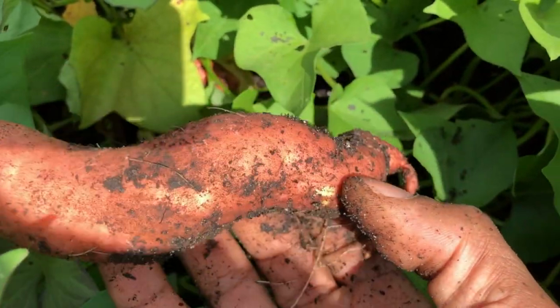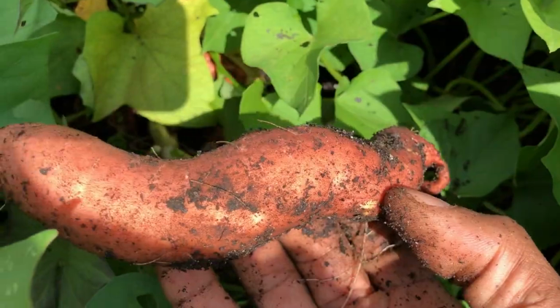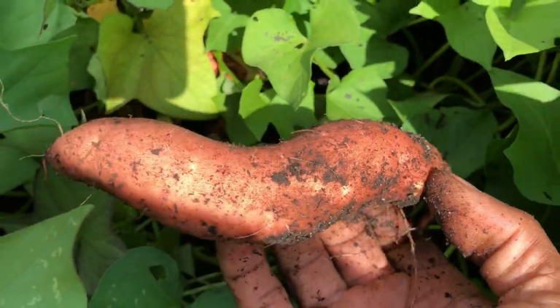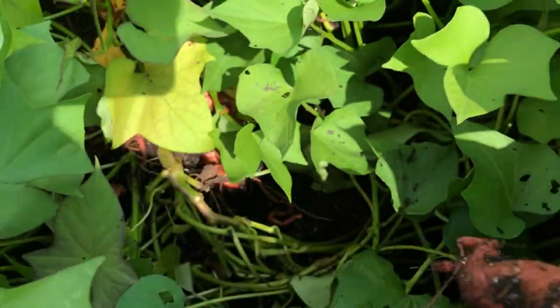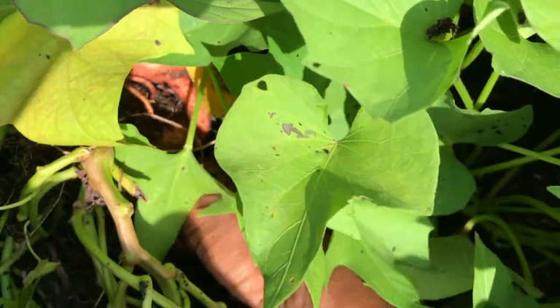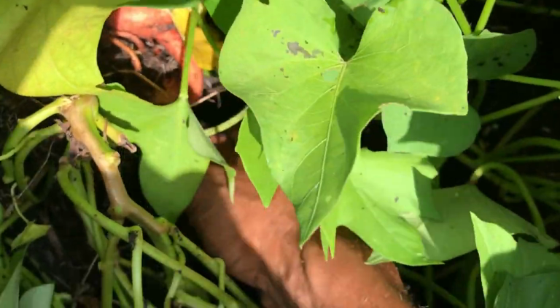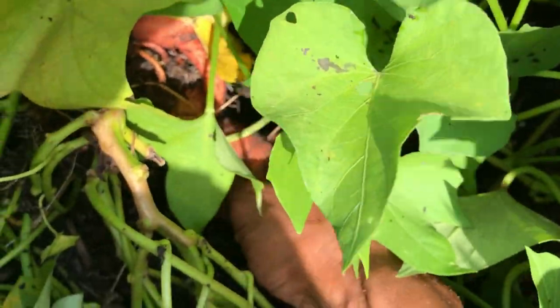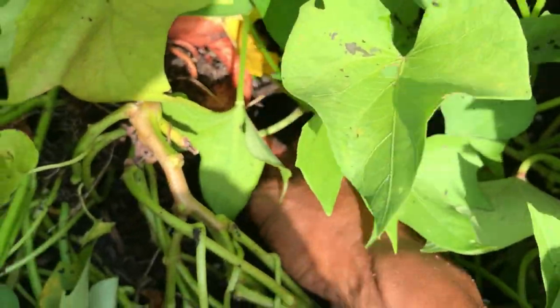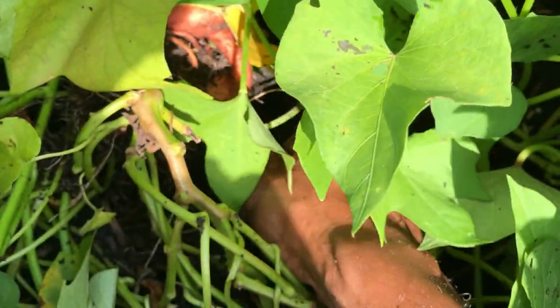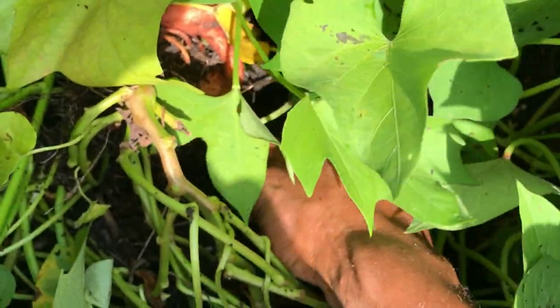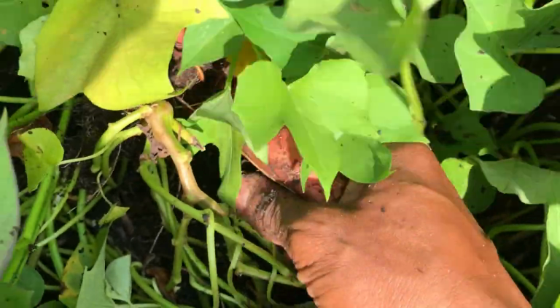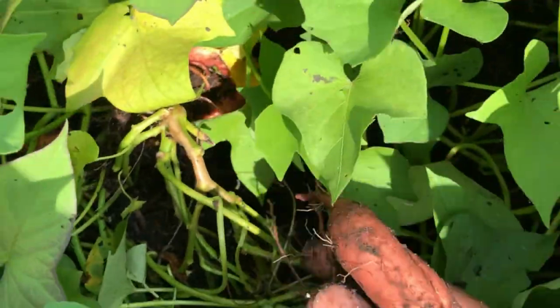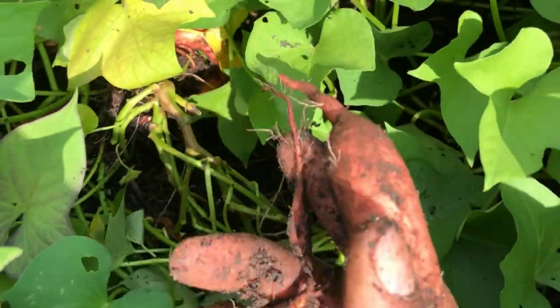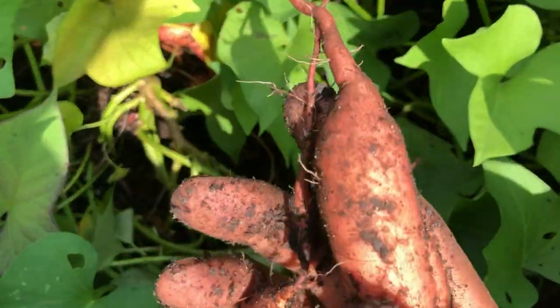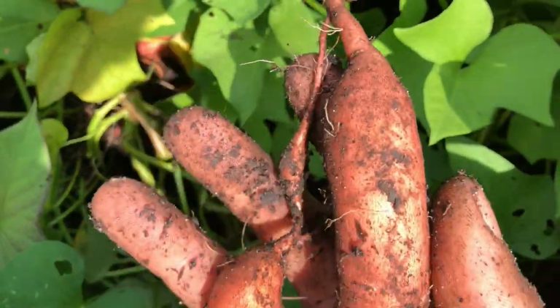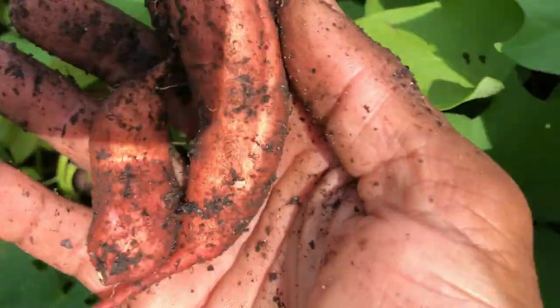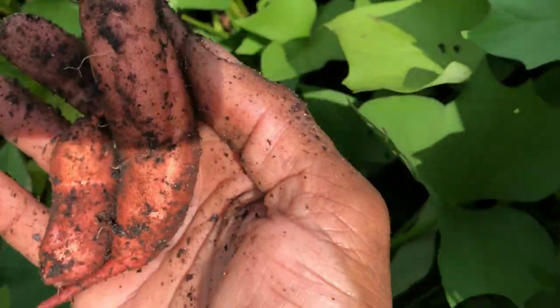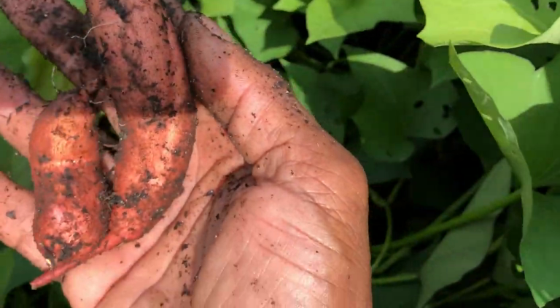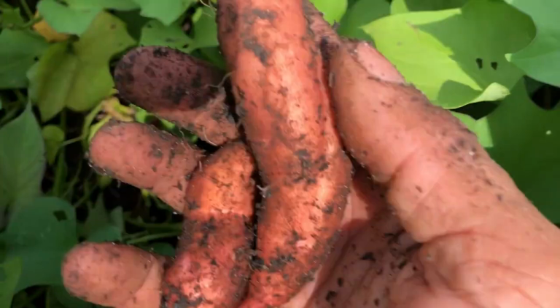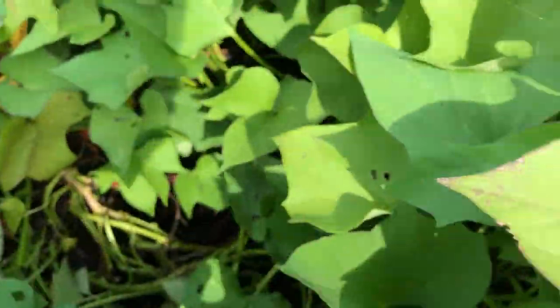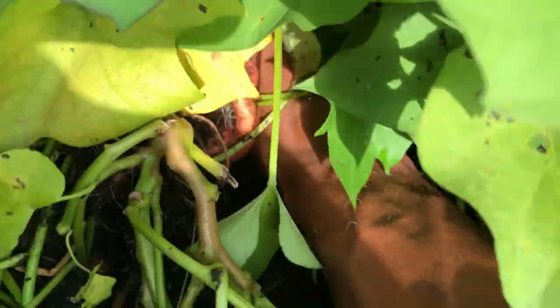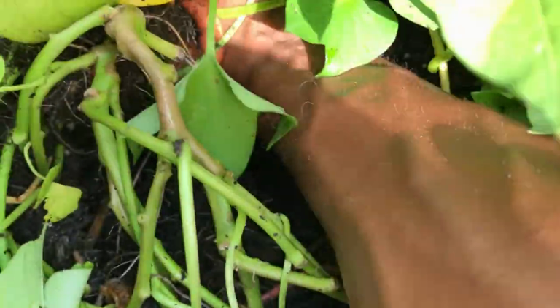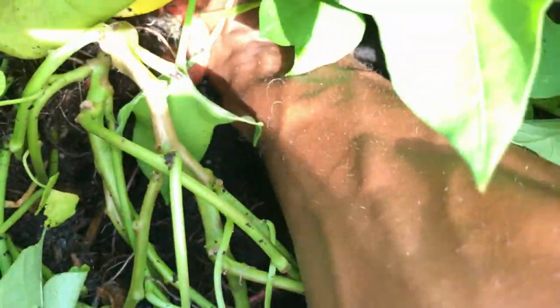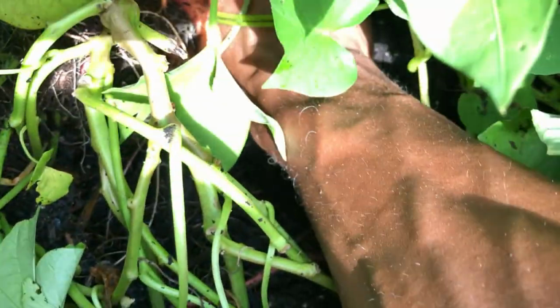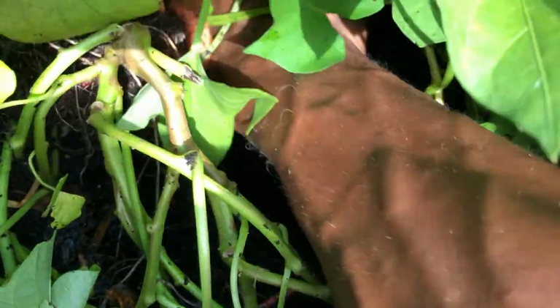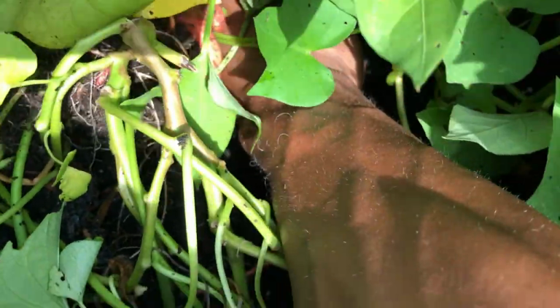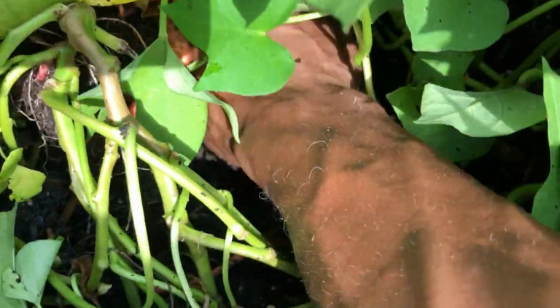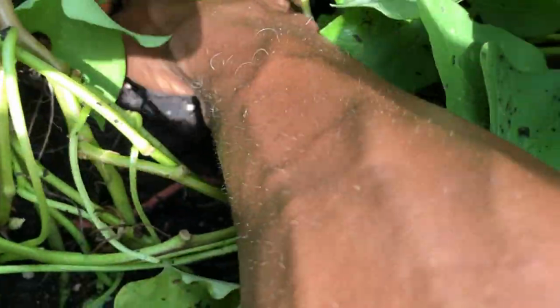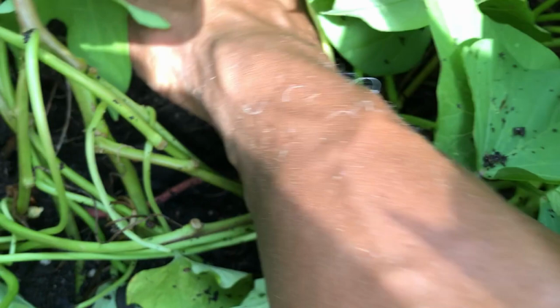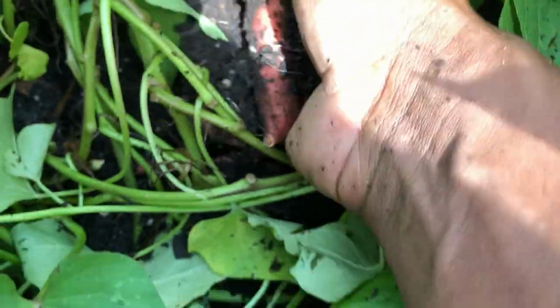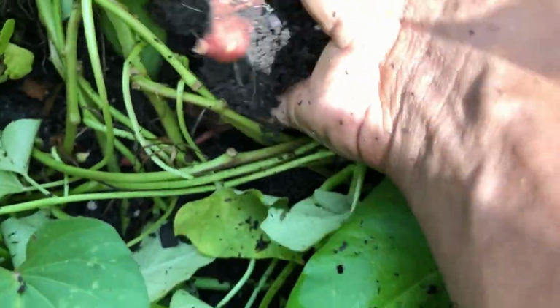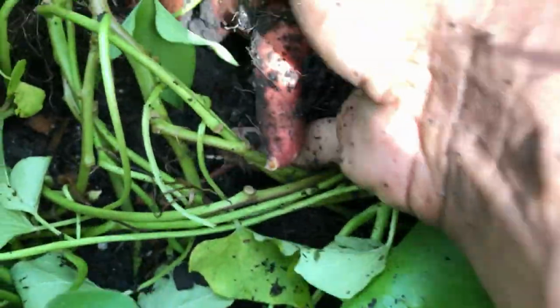I'm going to try not to disturb the main roots too much, because I'm just going to throw the dirt back over it and let it continue to grow. And within 60 days, I think I'm going to be very satisfied with the end results.